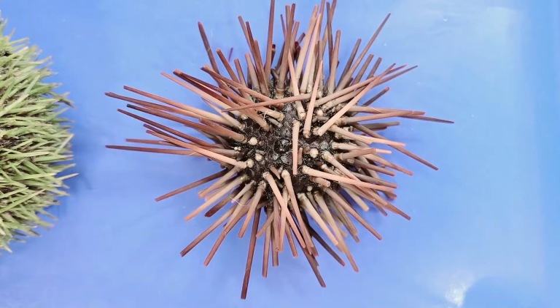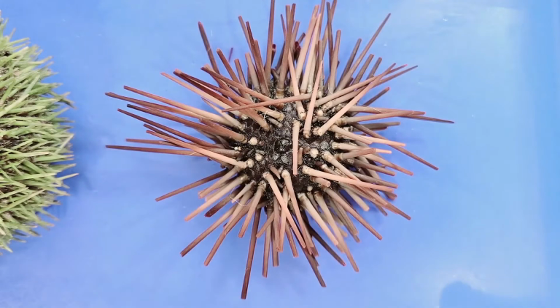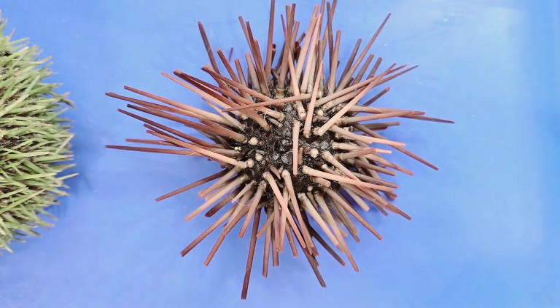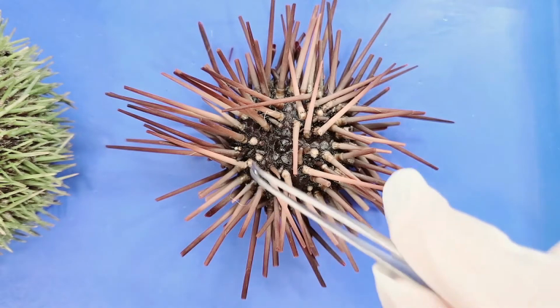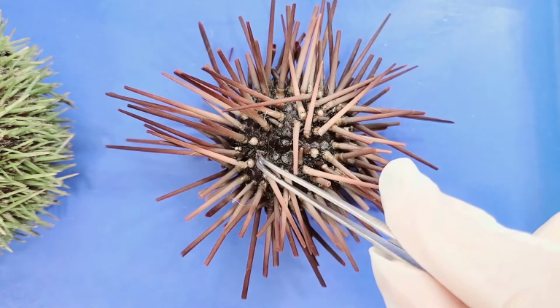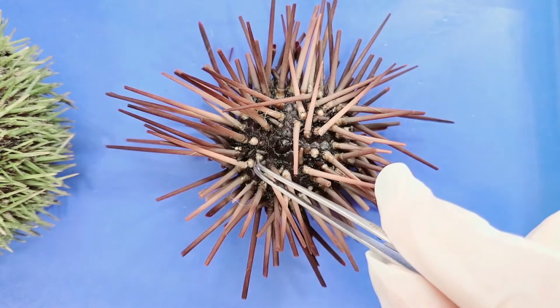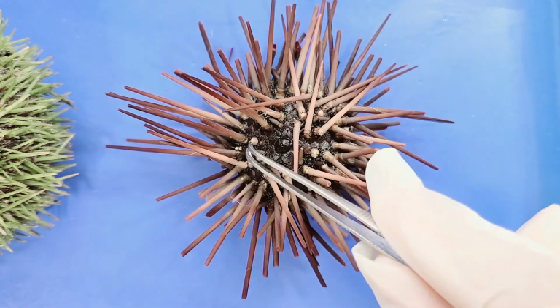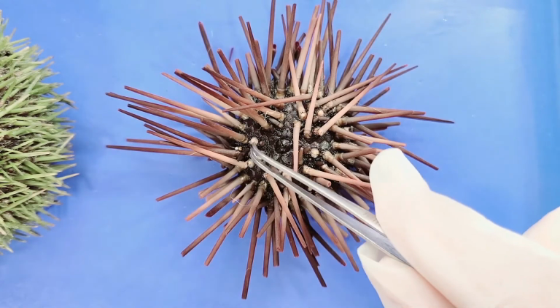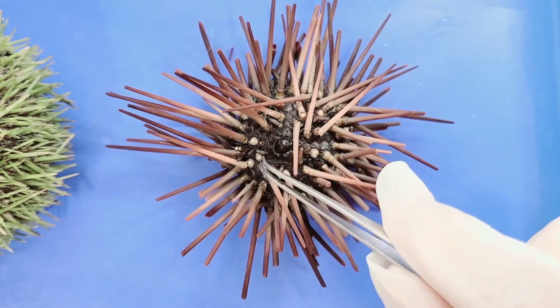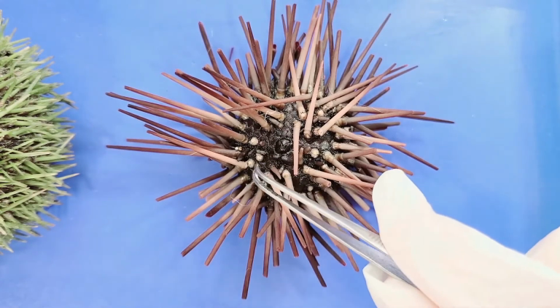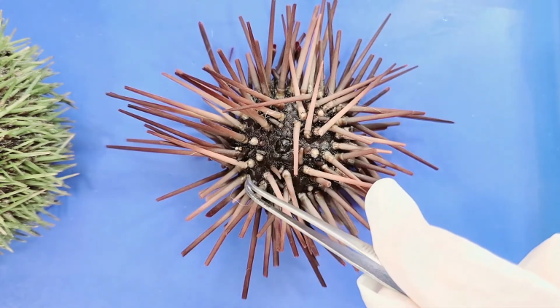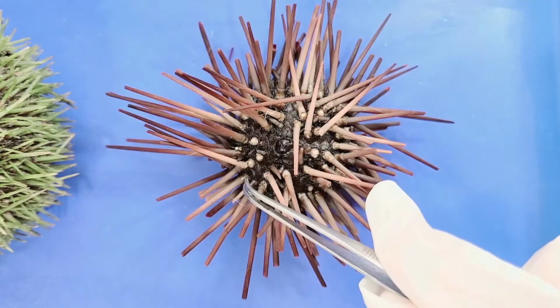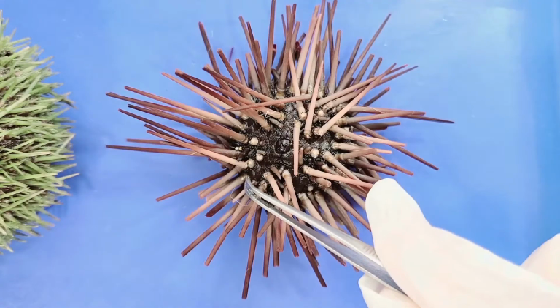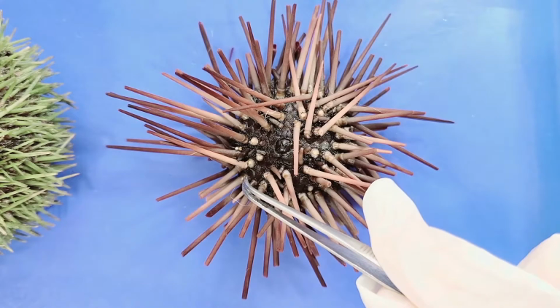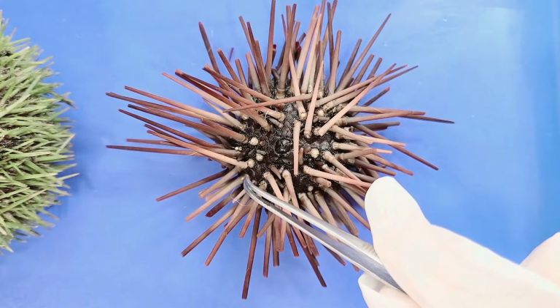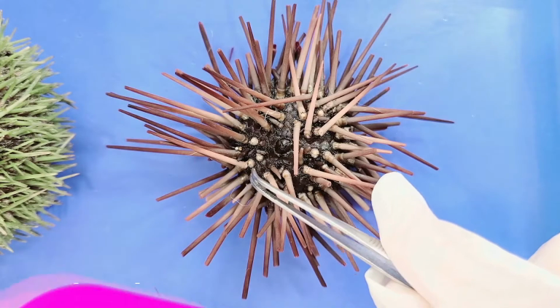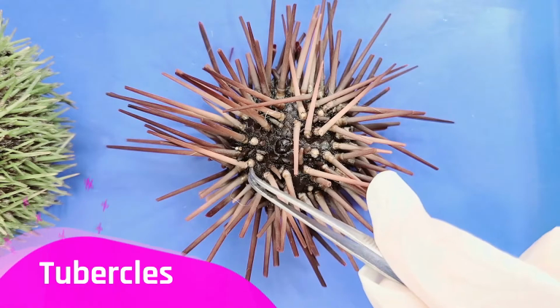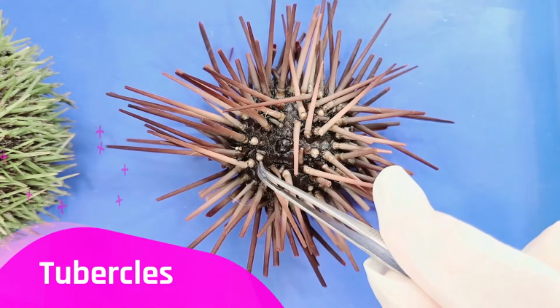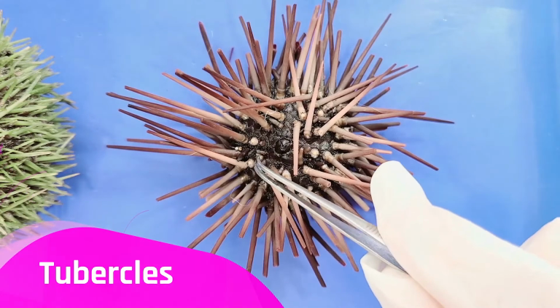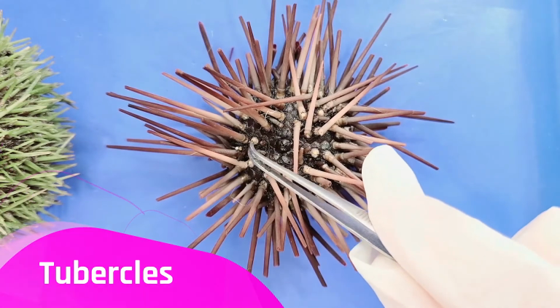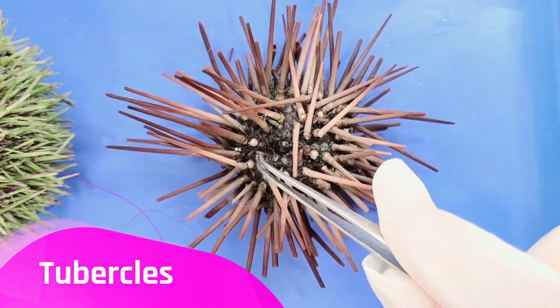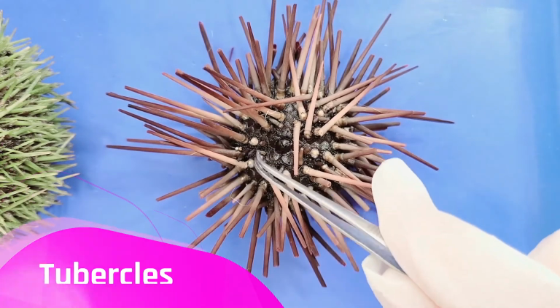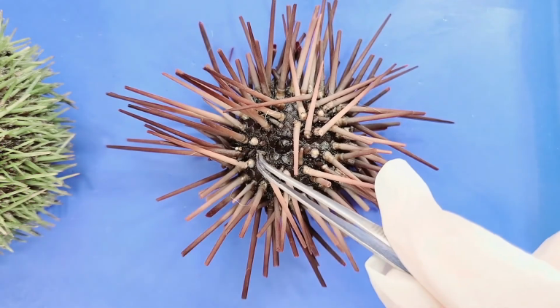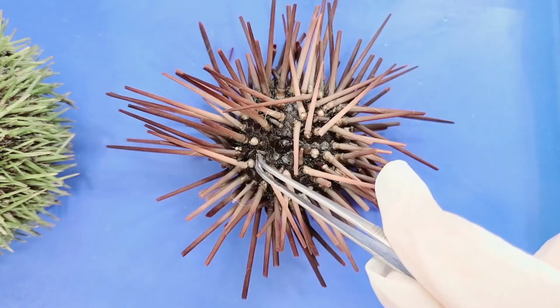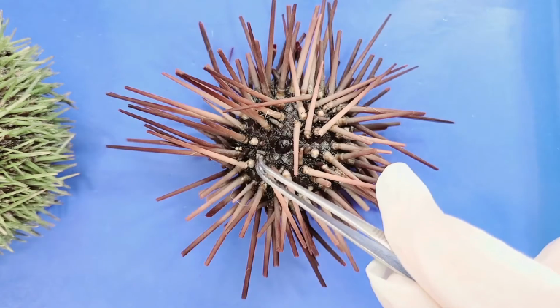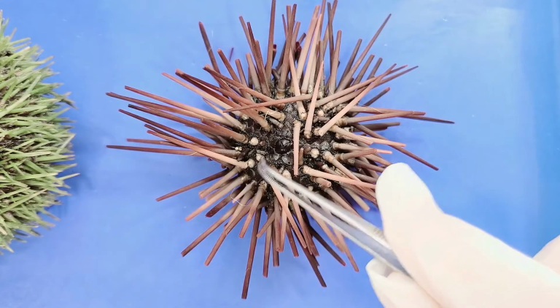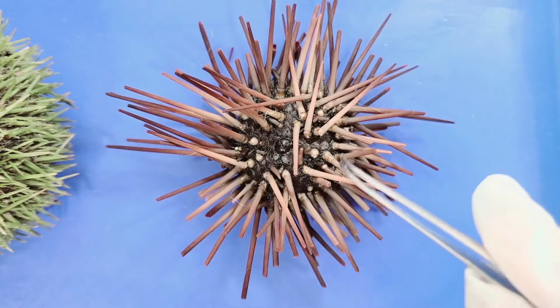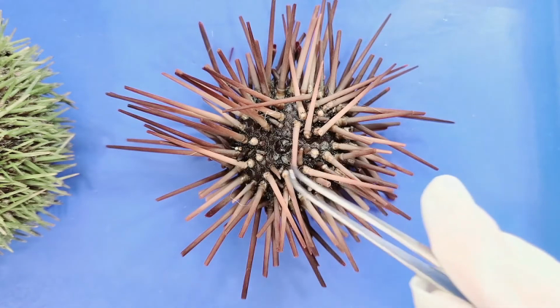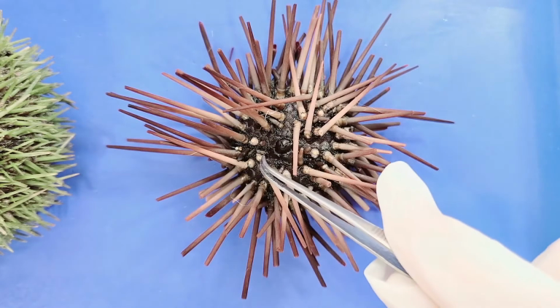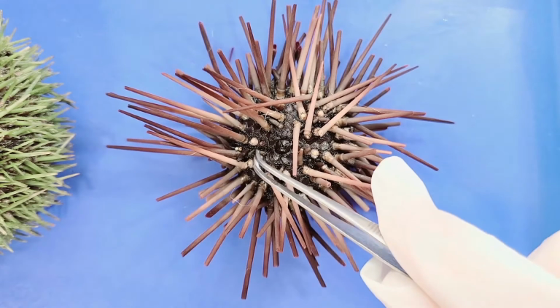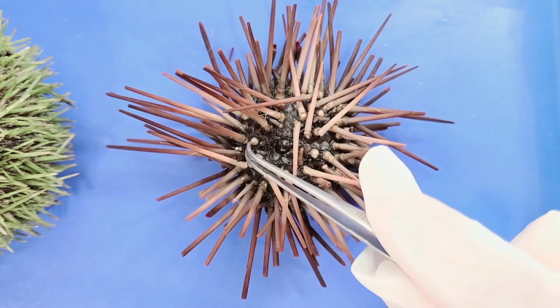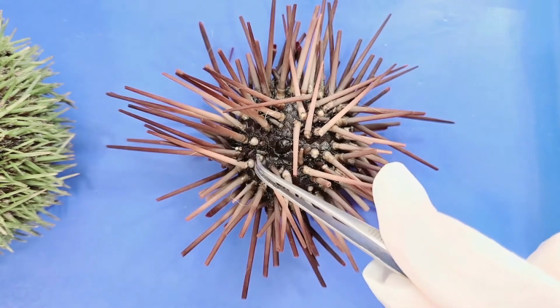You can see these bumps where some of the spines have snapped off, and these small knobs where spines are attached are called tubercles. We can also see them on the green sea urchin, but they're easier to see here.